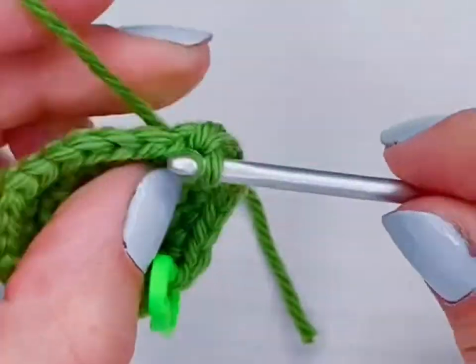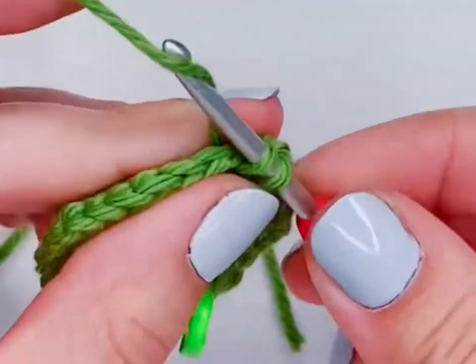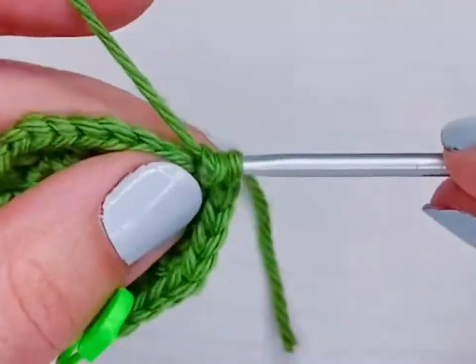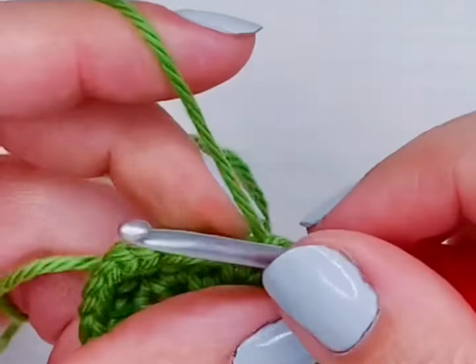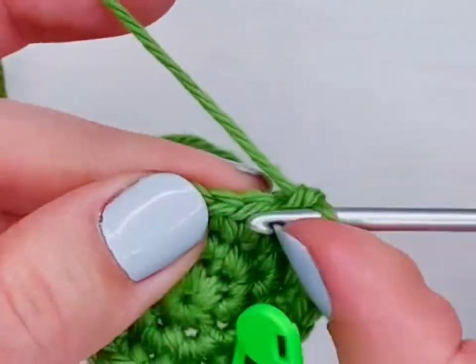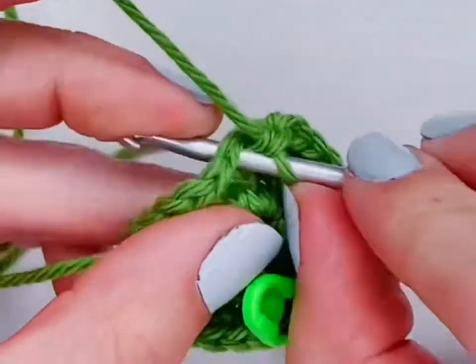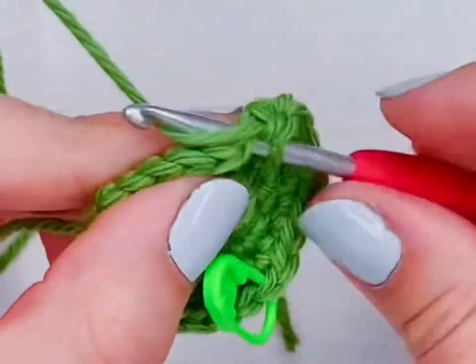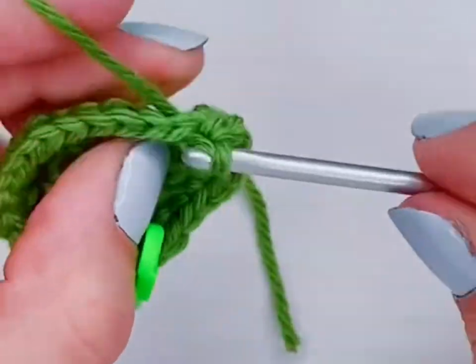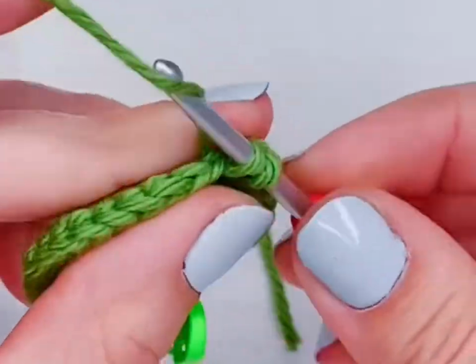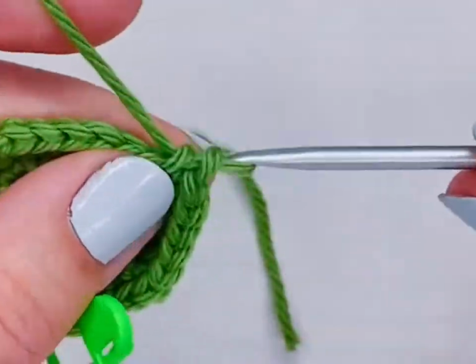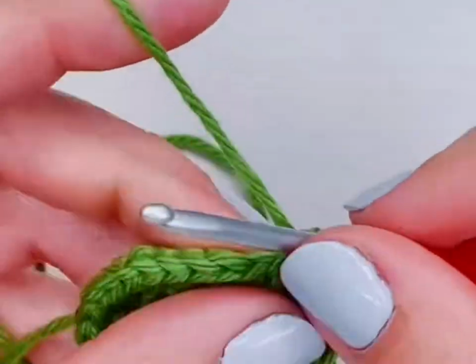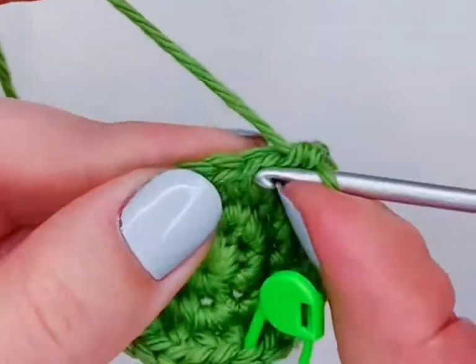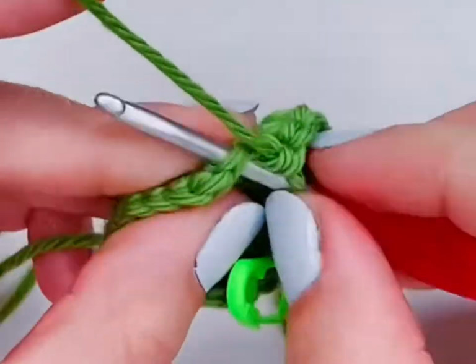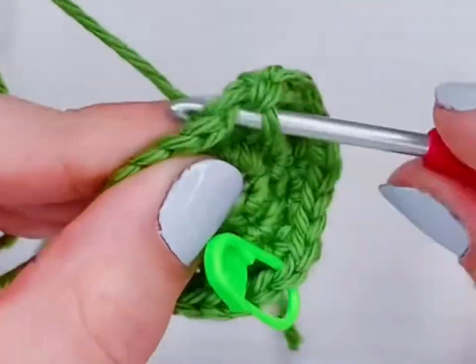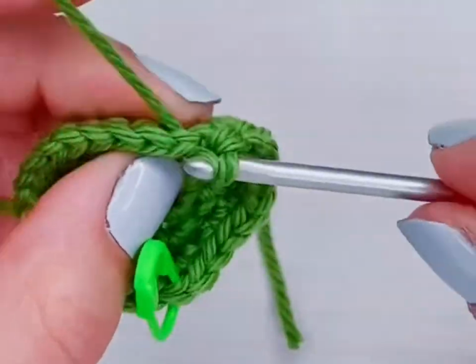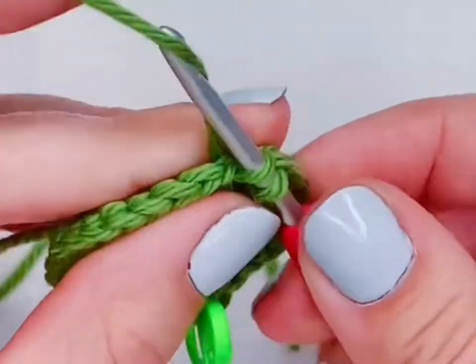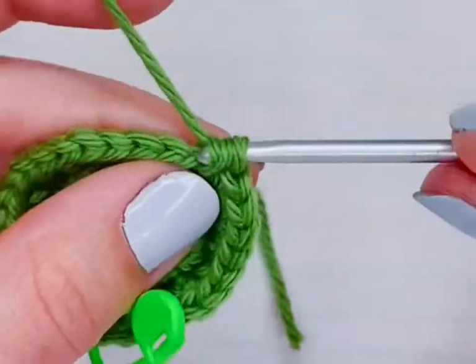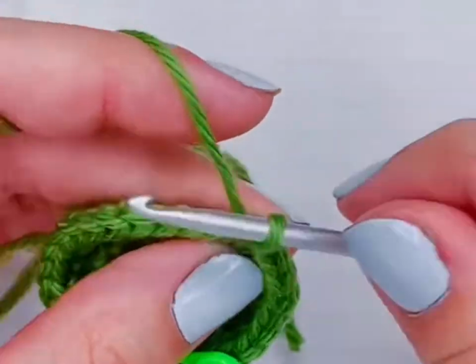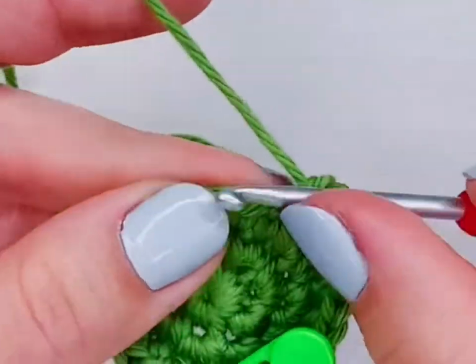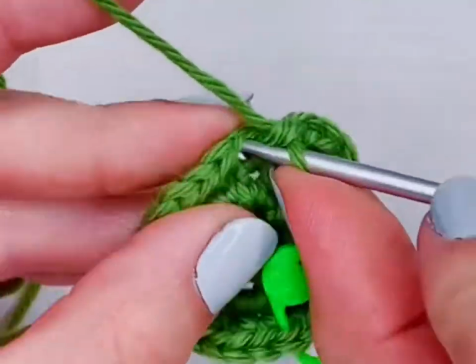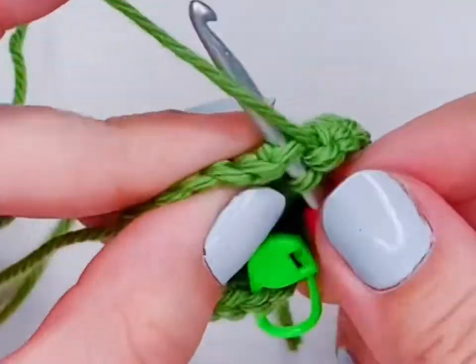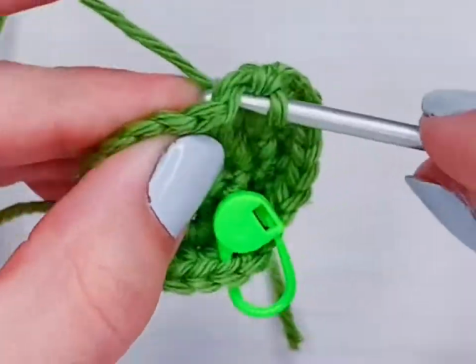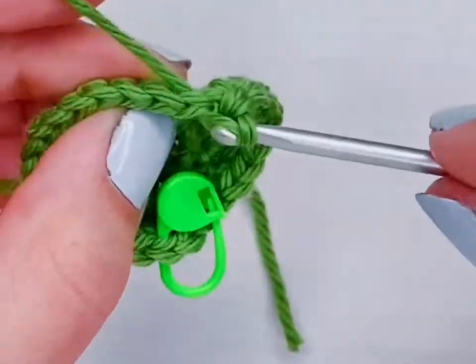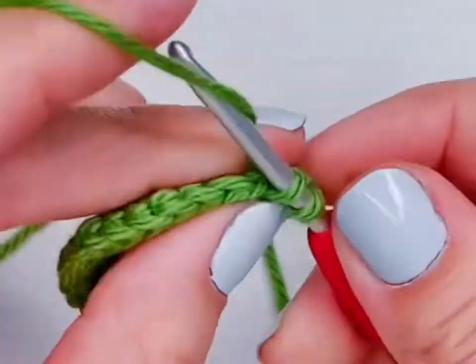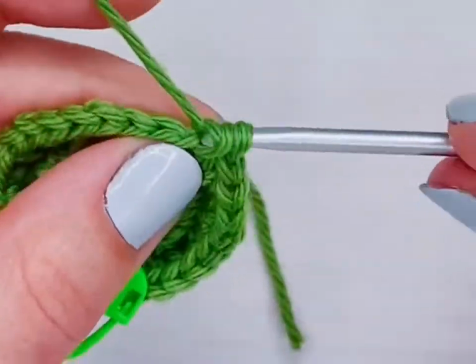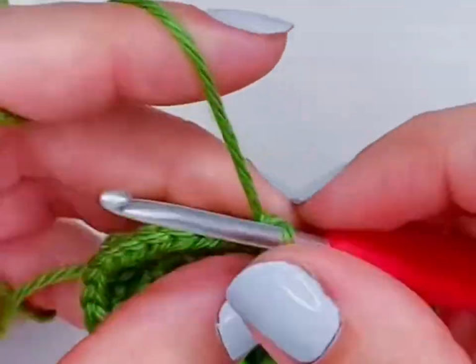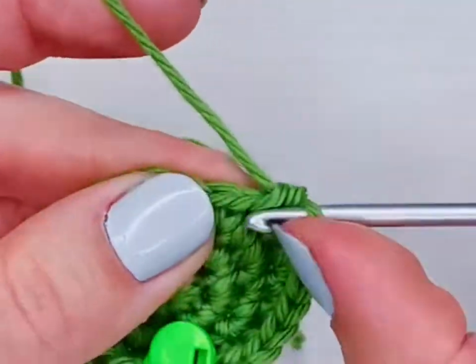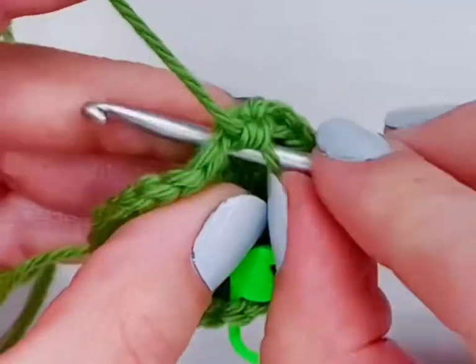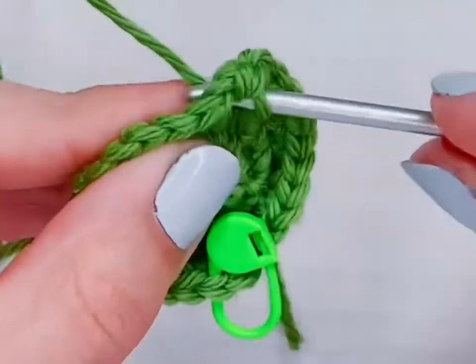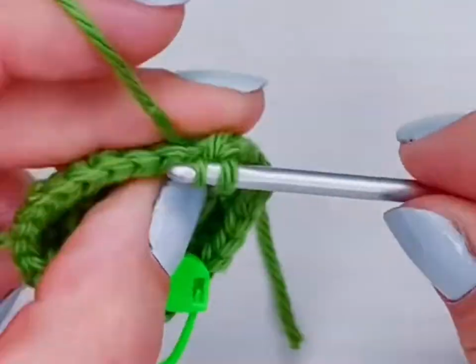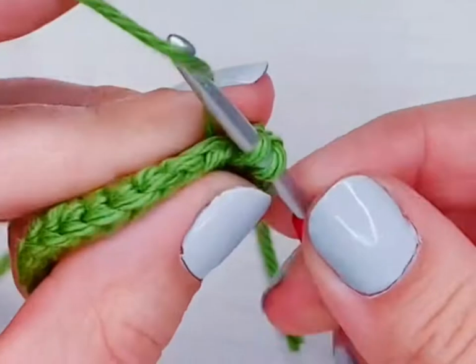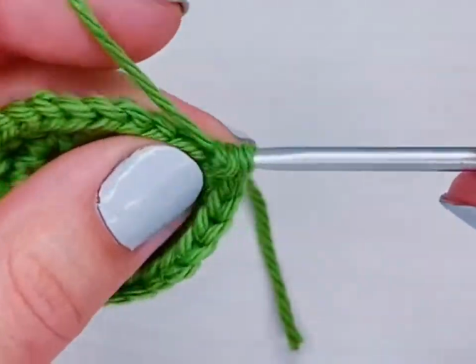I know that one and two are always increases and three and four are regular crochet, so as long as stitch four is the very last stitch of the row, I know I didn't skip any.